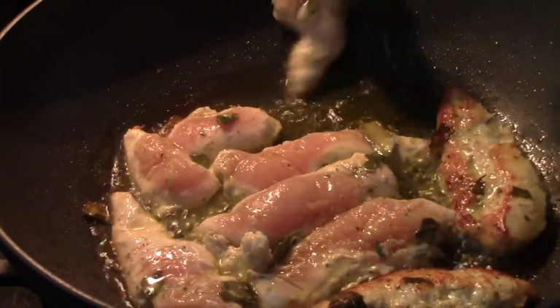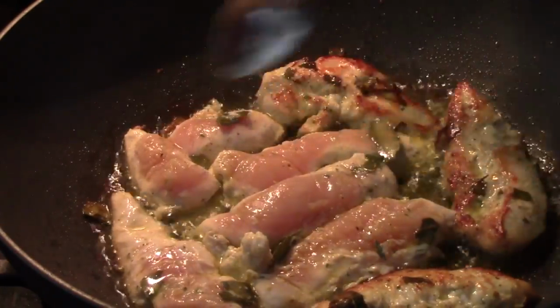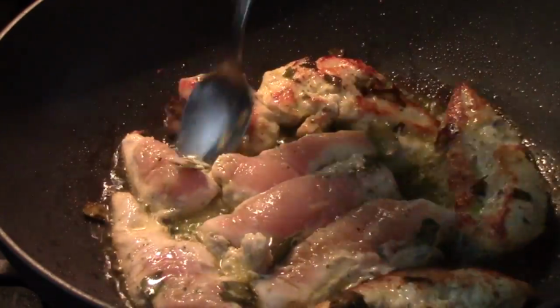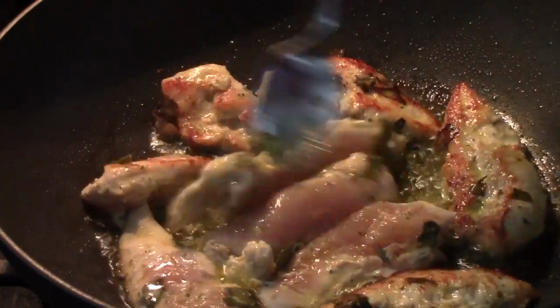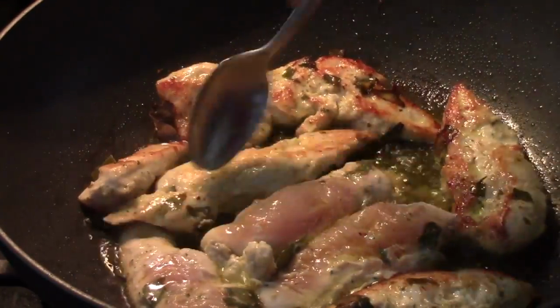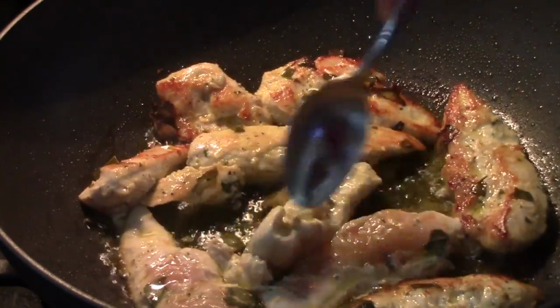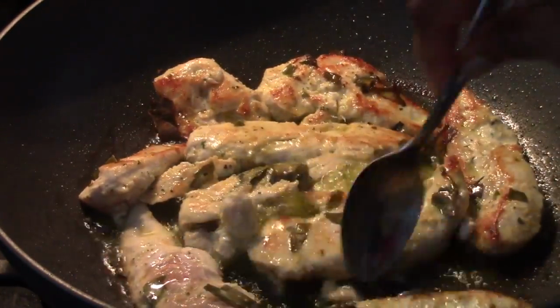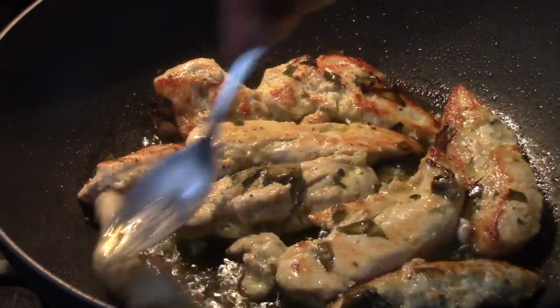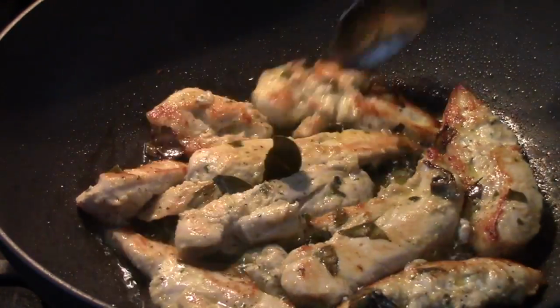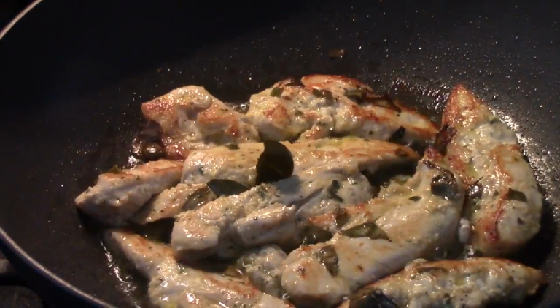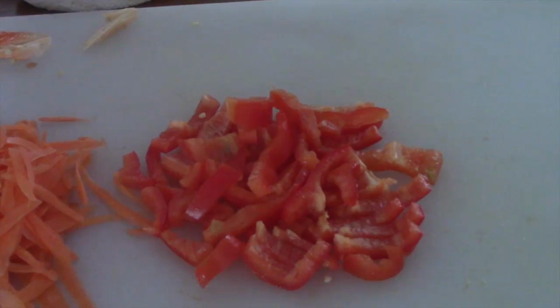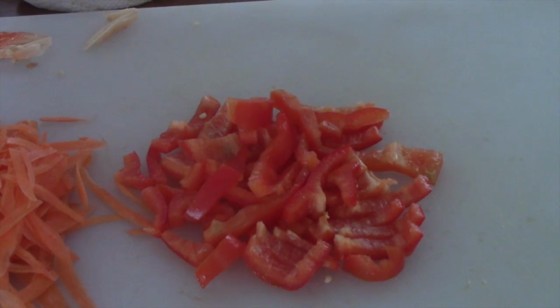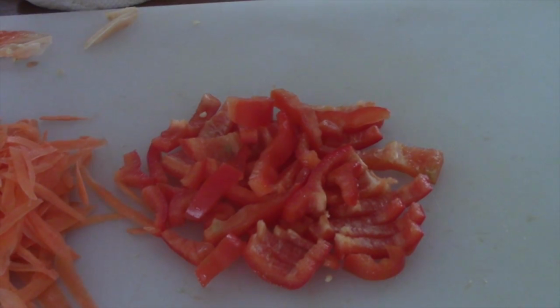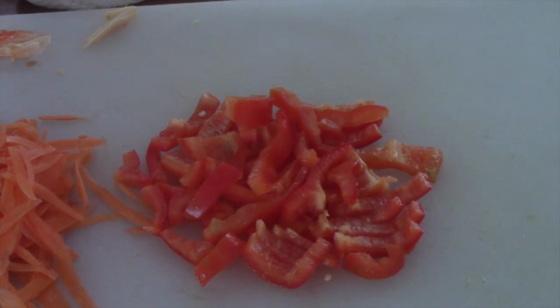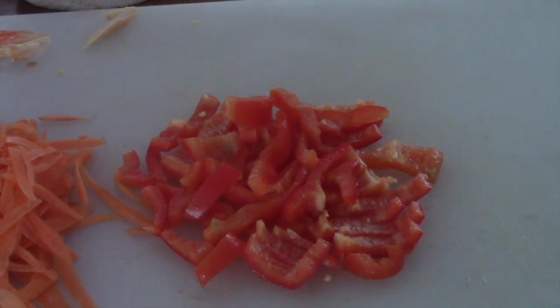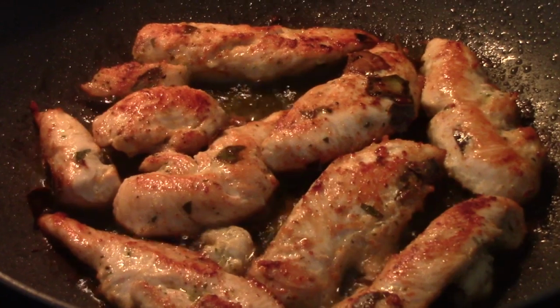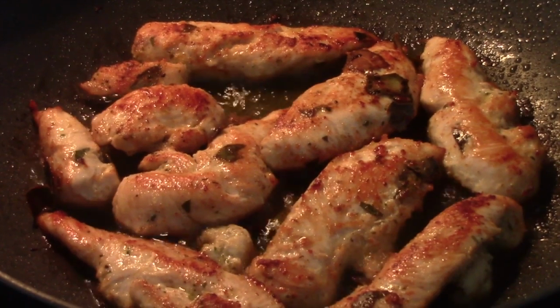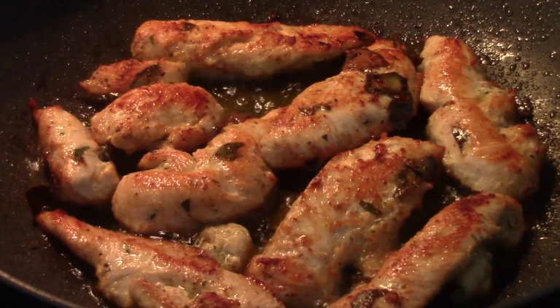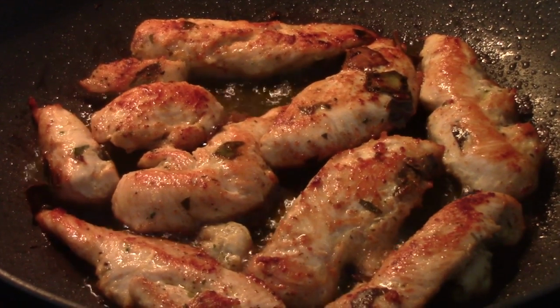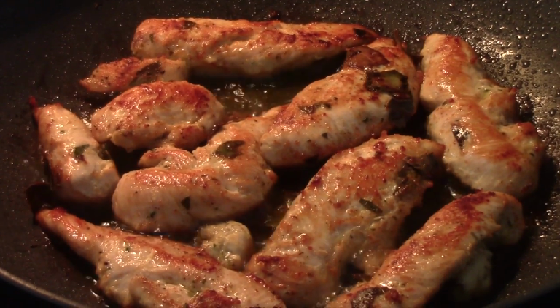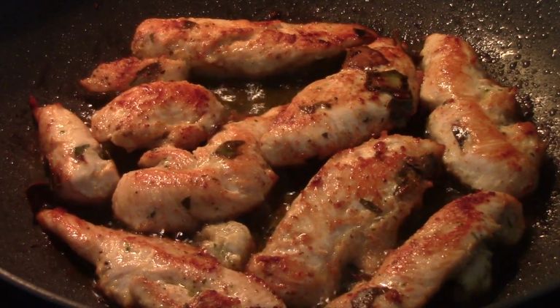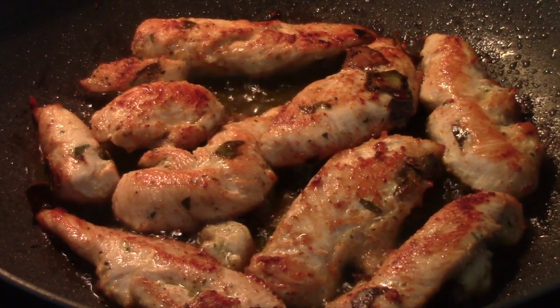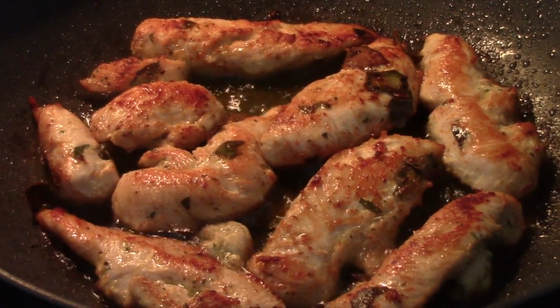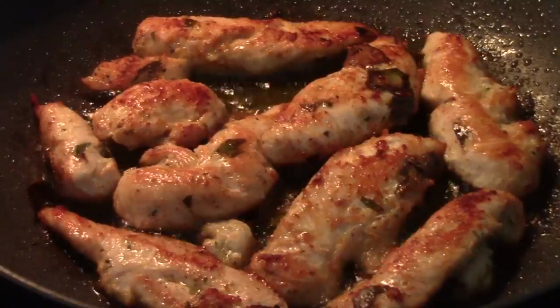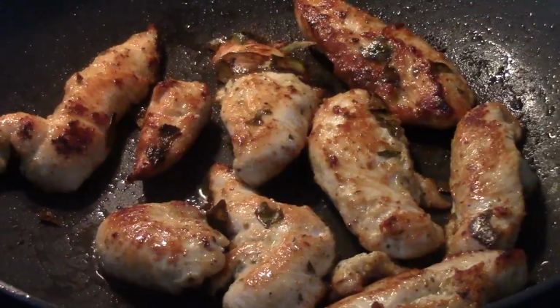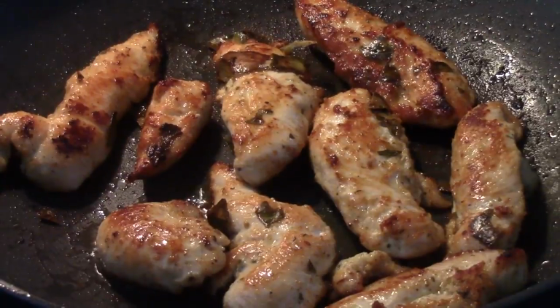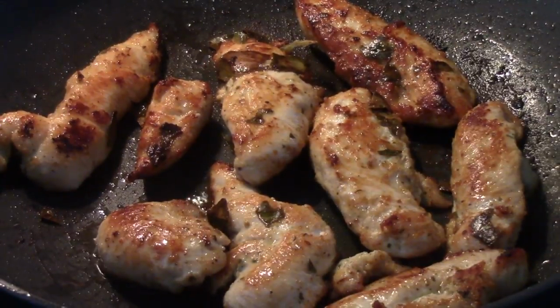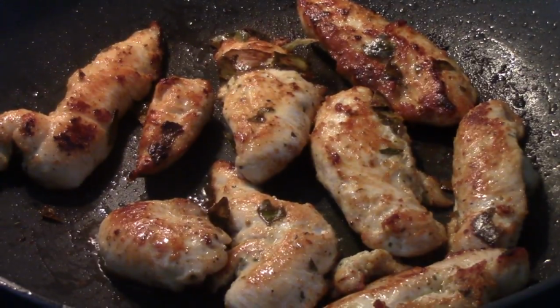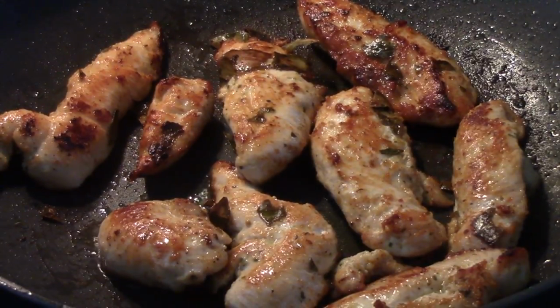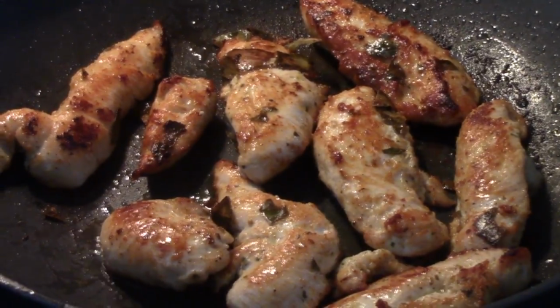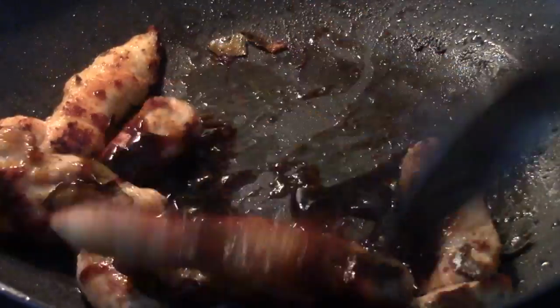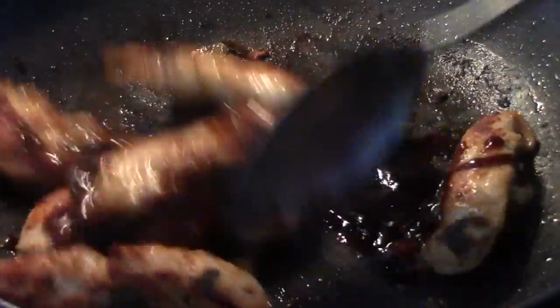Let's check back on the chicken — we're going to turn it over to the other side so it can cook evenly. In the meantime, let's dice our peppers. We want the chicken to be well done.